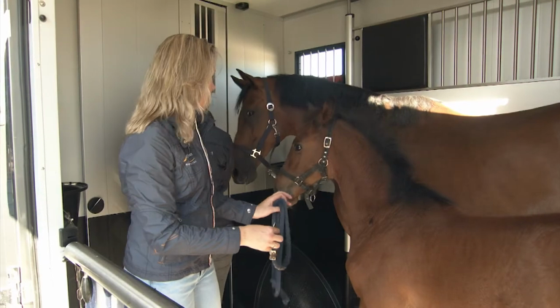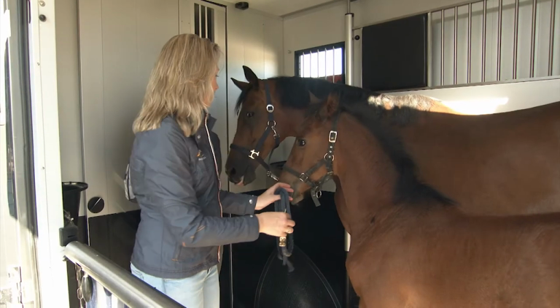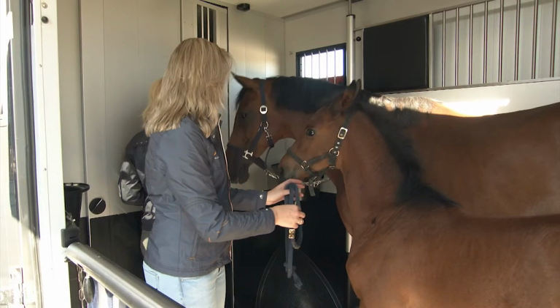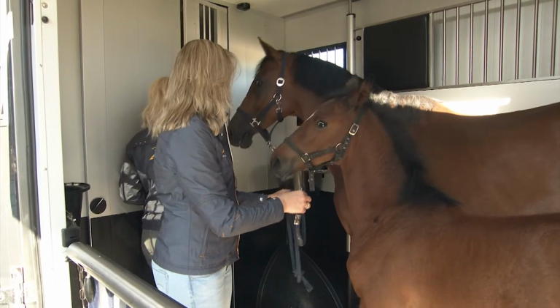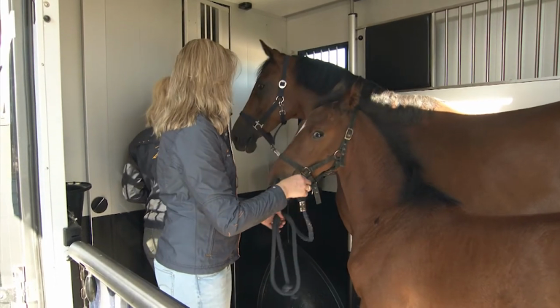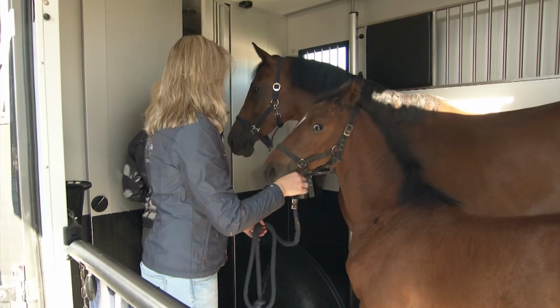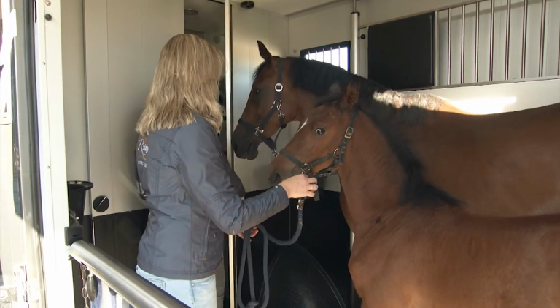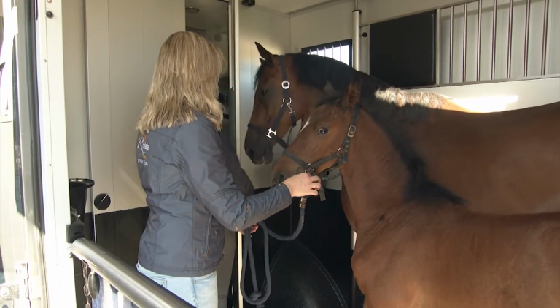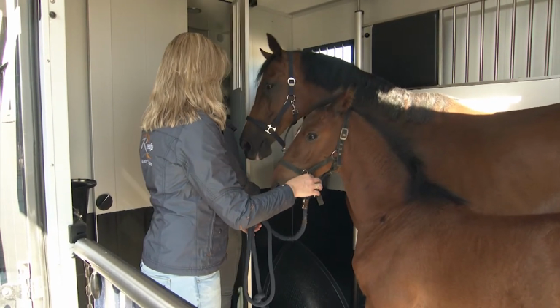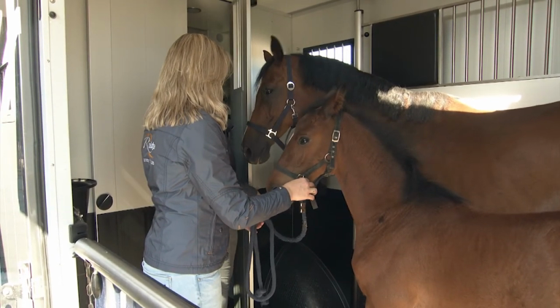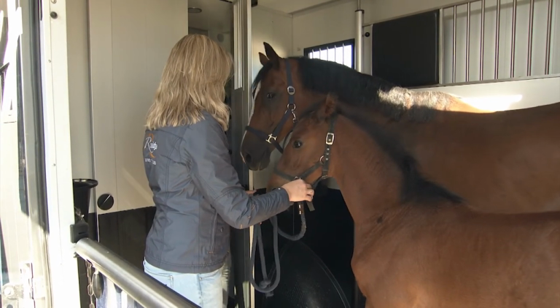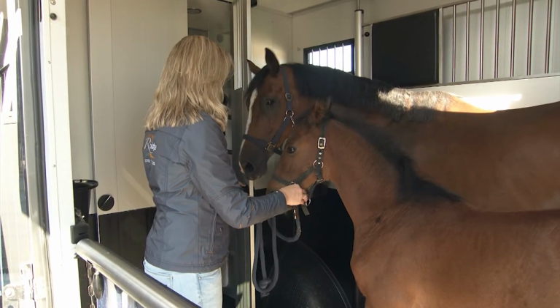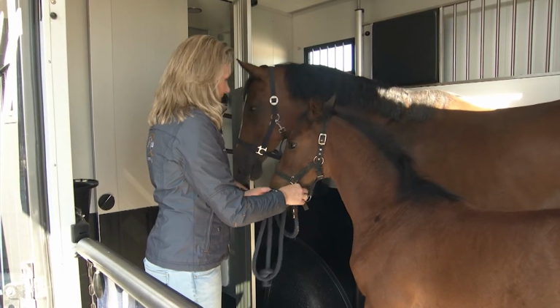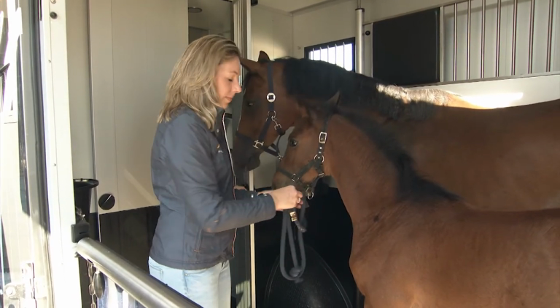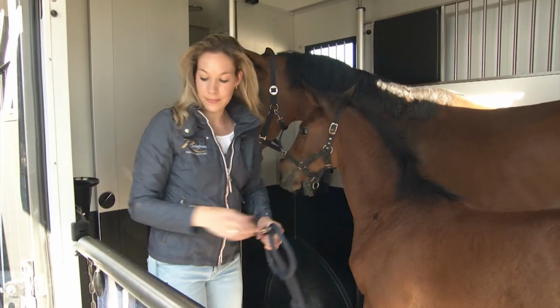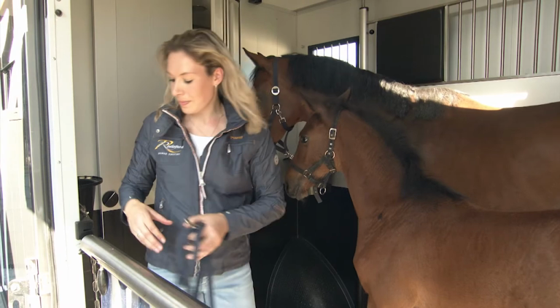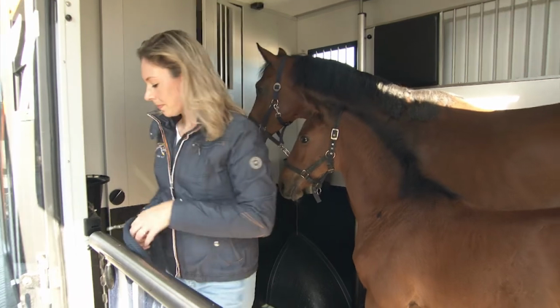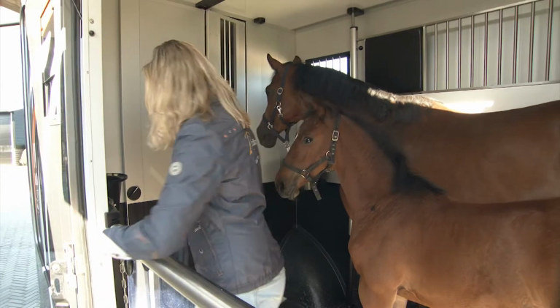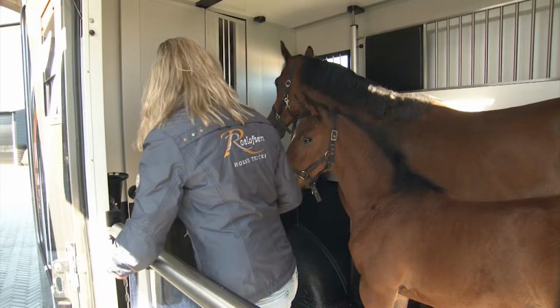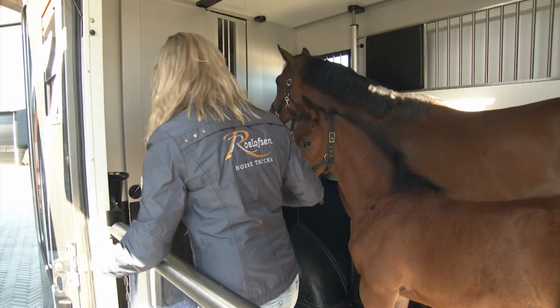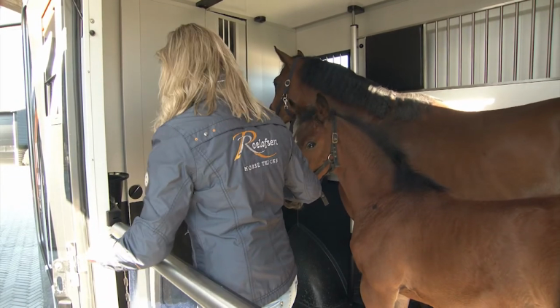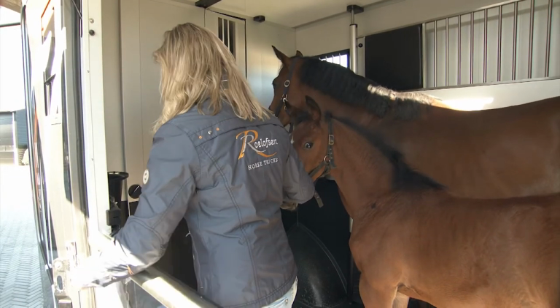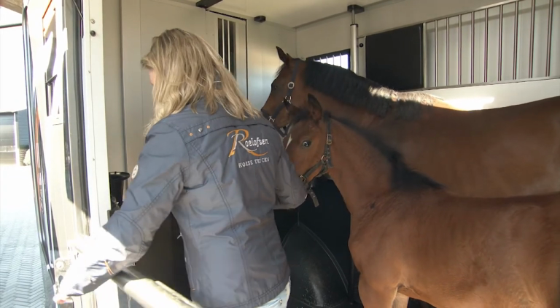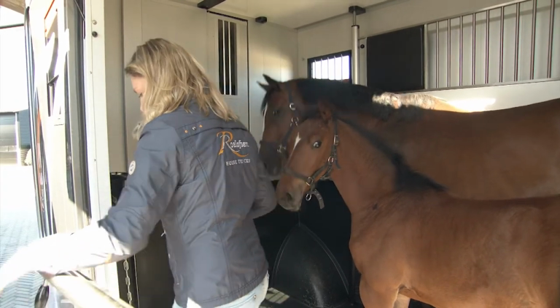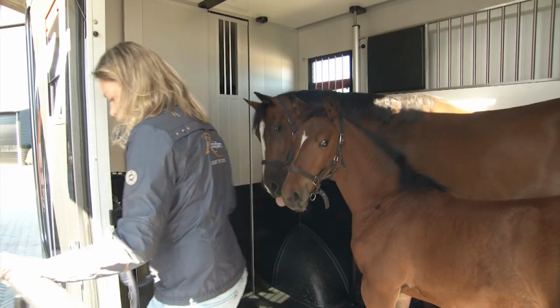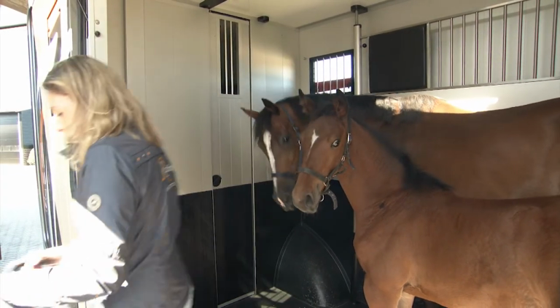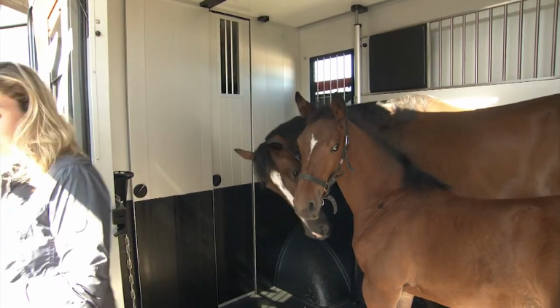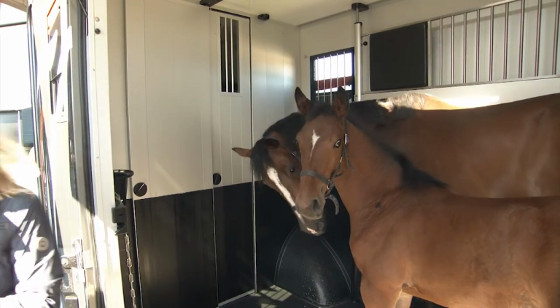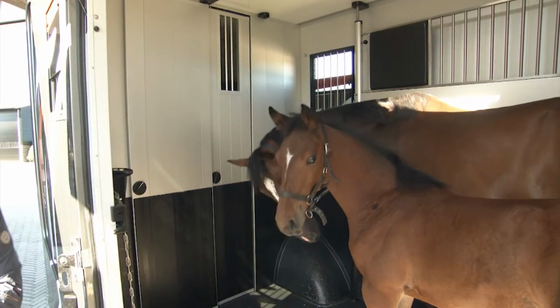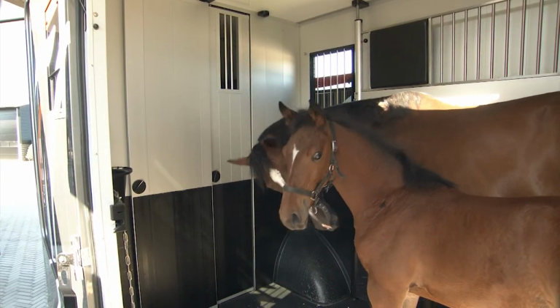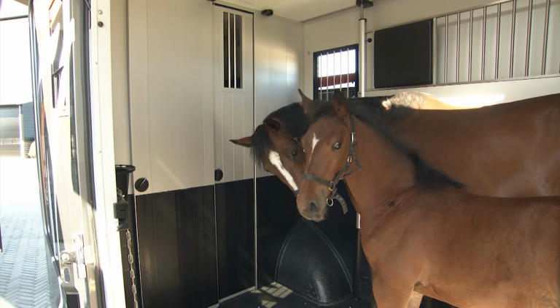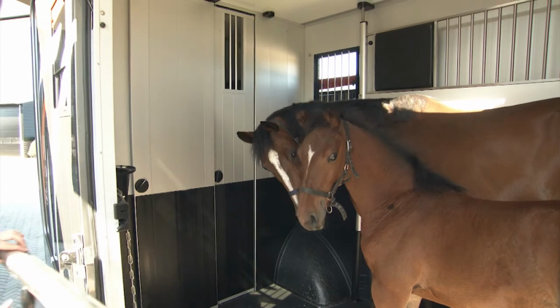The dividing doors ensure a securely closed compartment and make the chest bar unnecessary. This way, the foal can walk freely around its mother during transport.